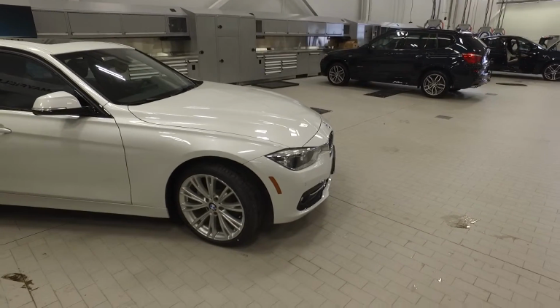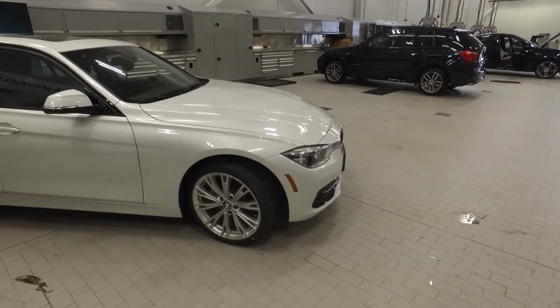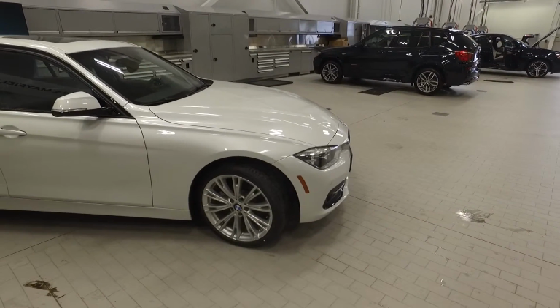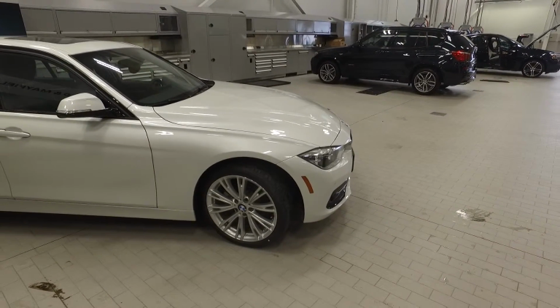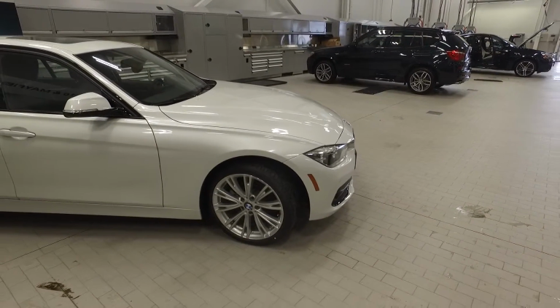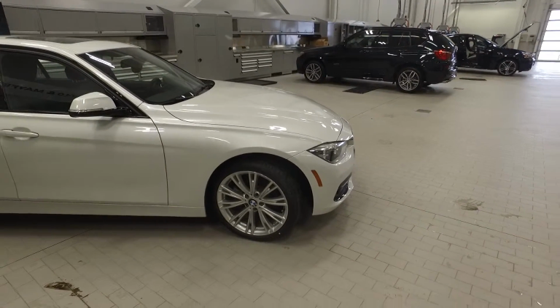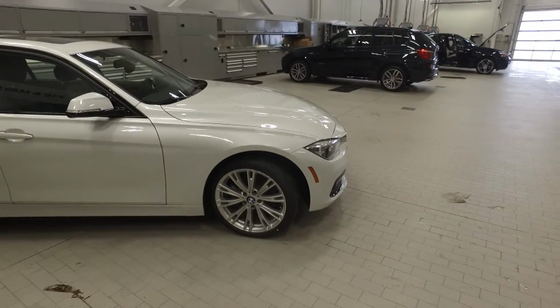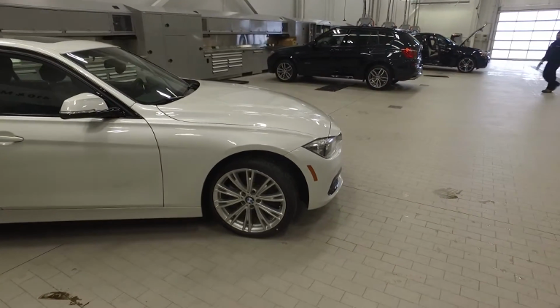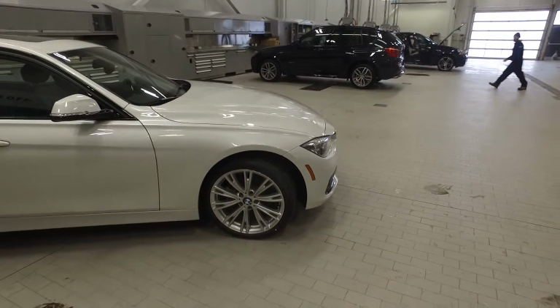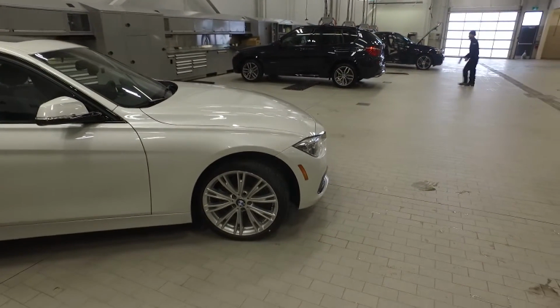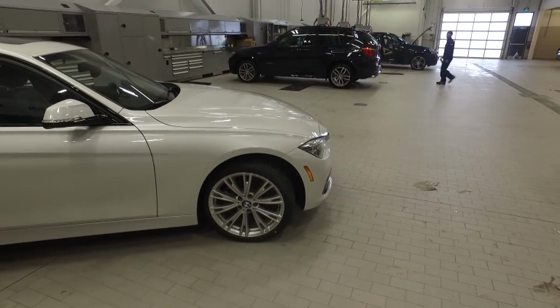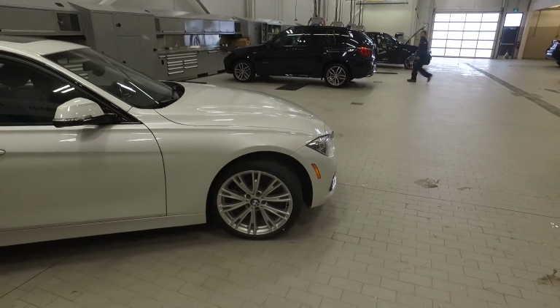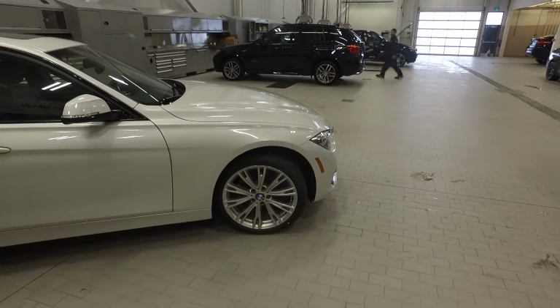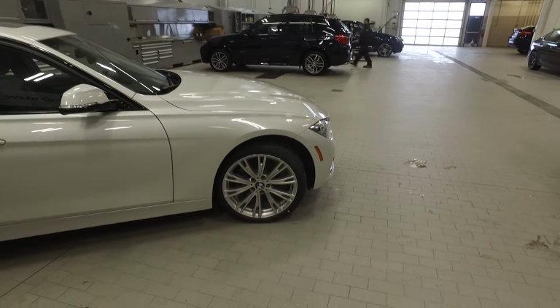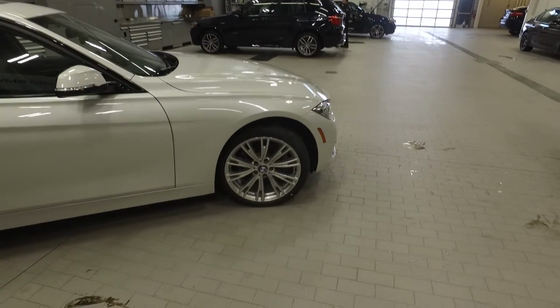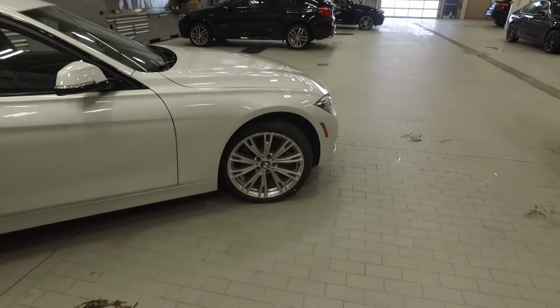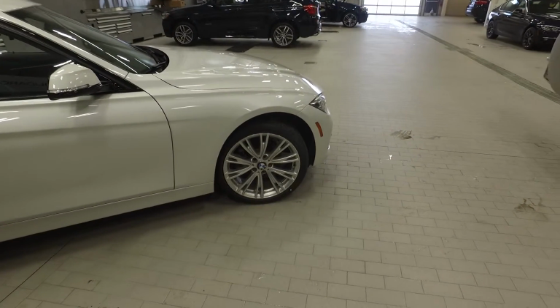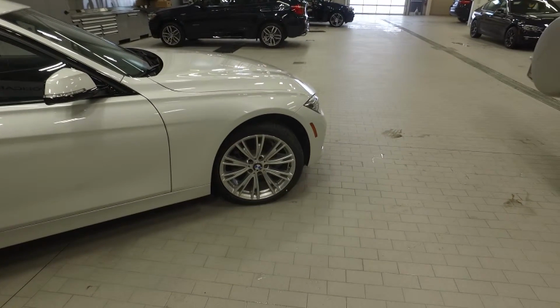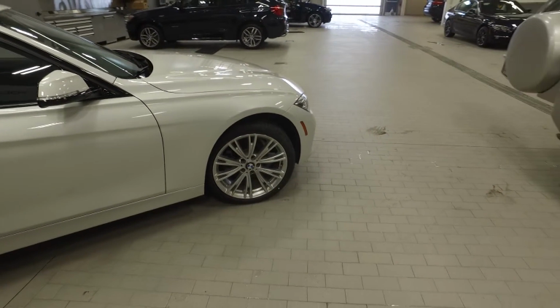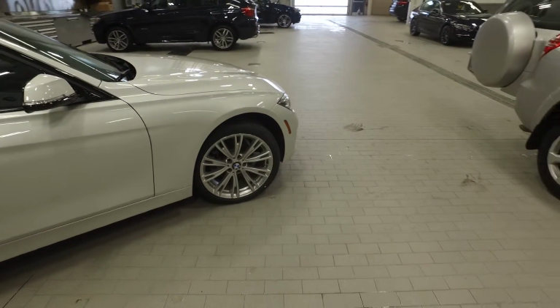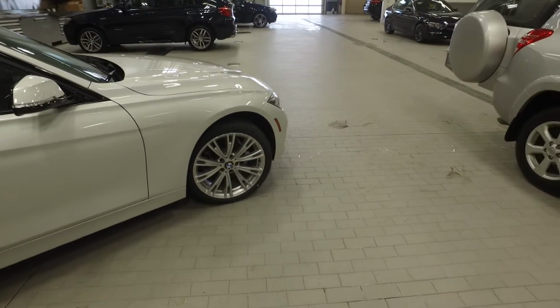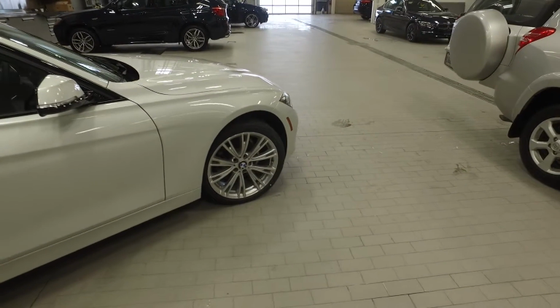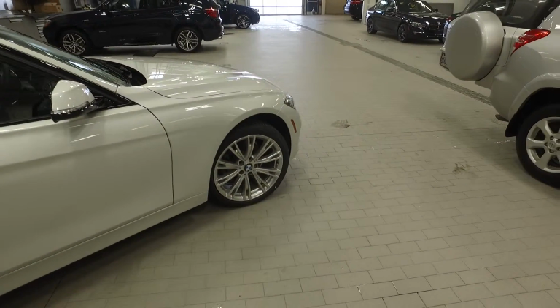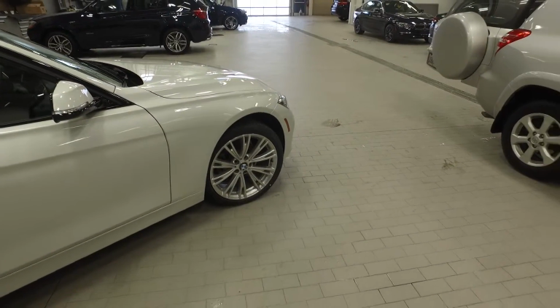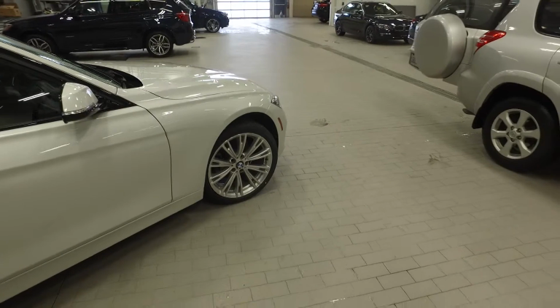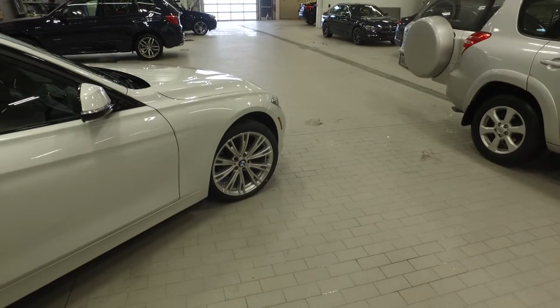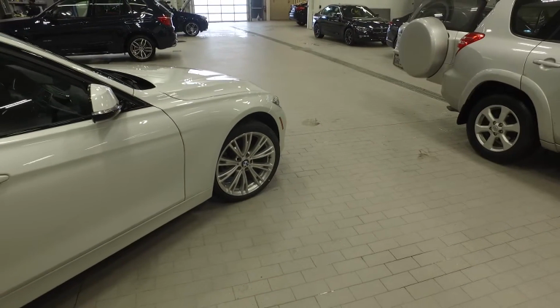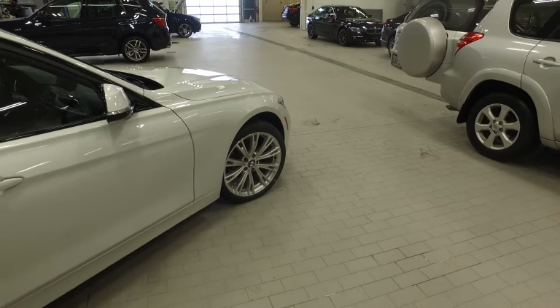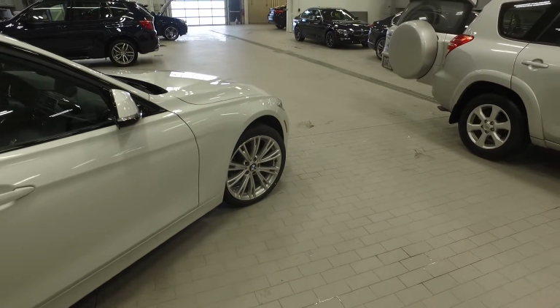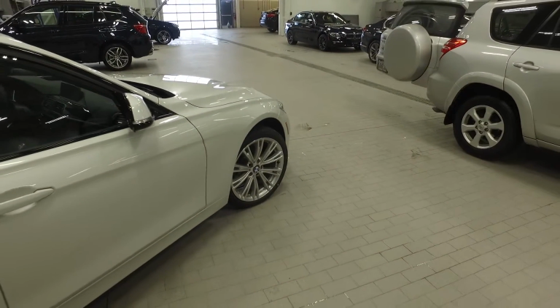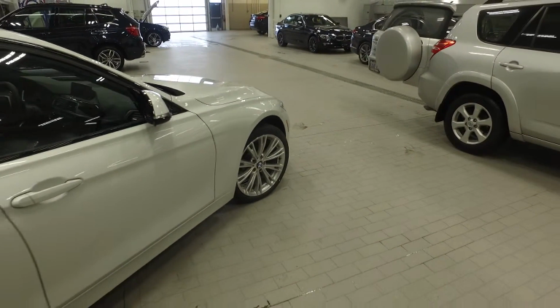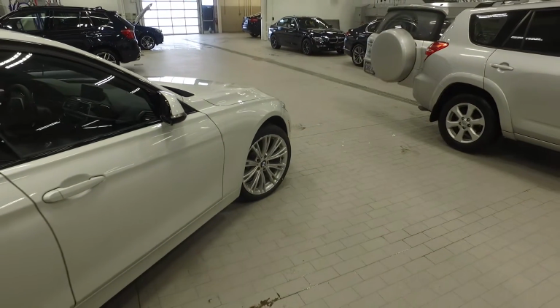This vehicle comes in mineral white metallic and features black Dakota leather on the interior. On the rims it features 19-inch BMW individual light alloy wheels in a bespoke pattern with mixed tires in the front and in the rear.